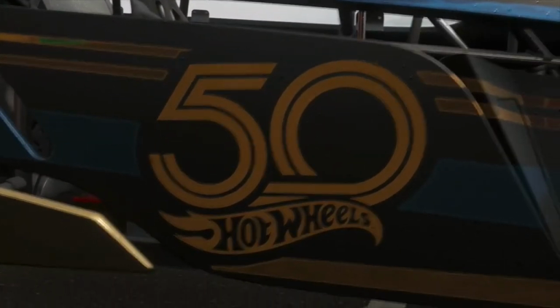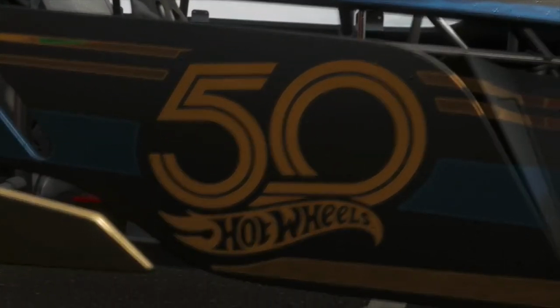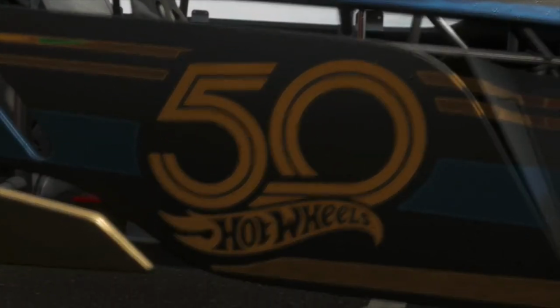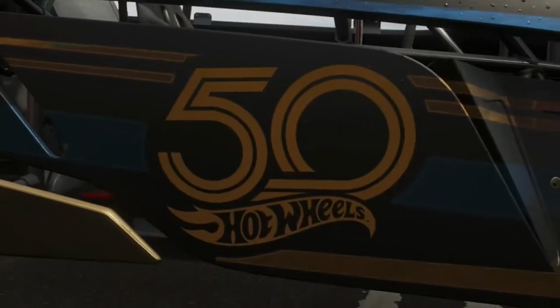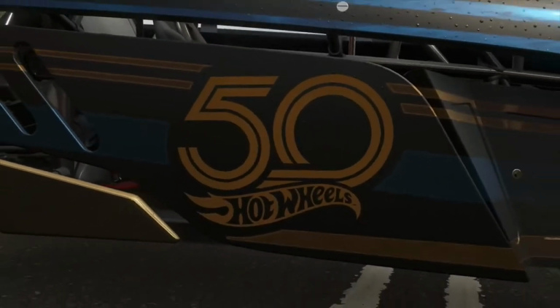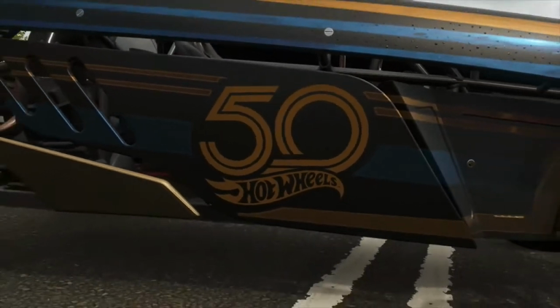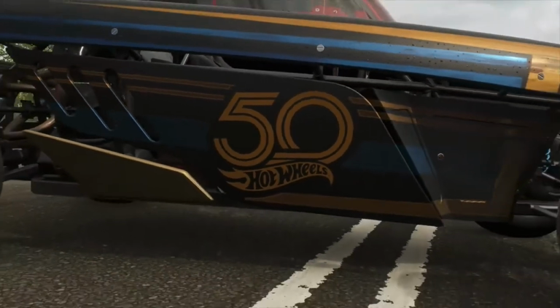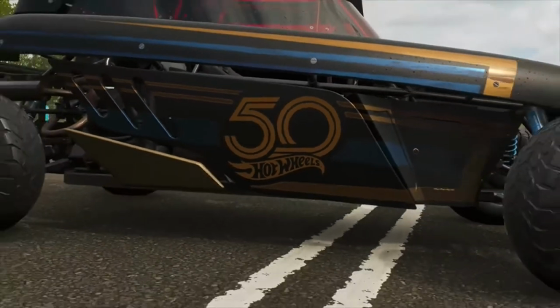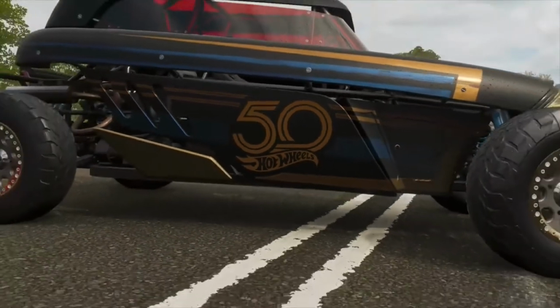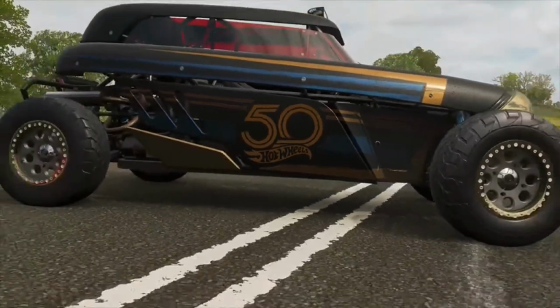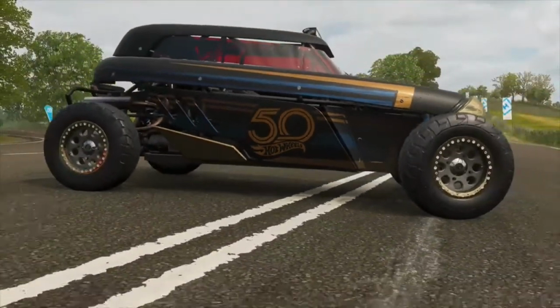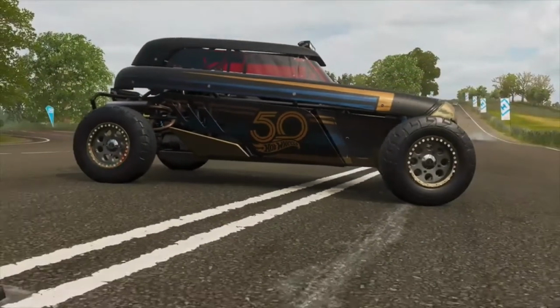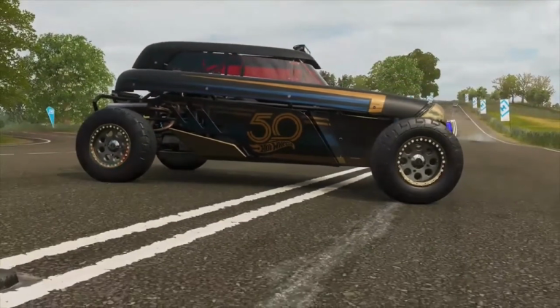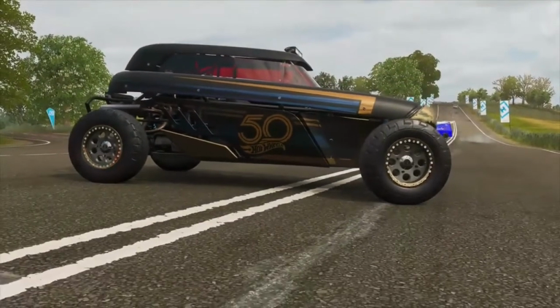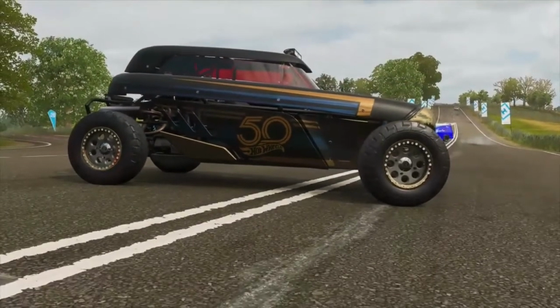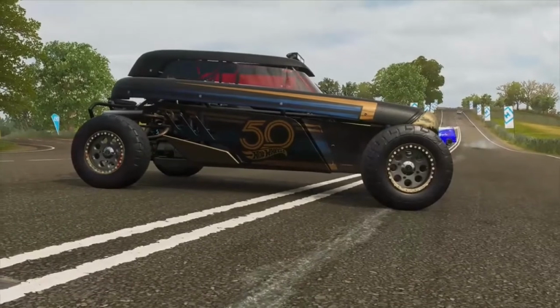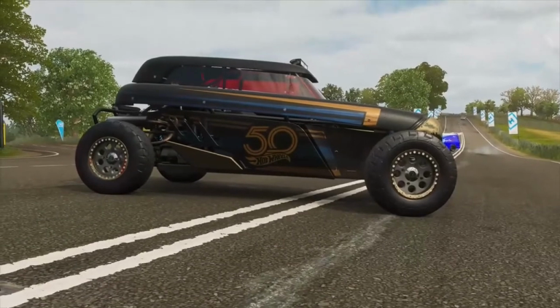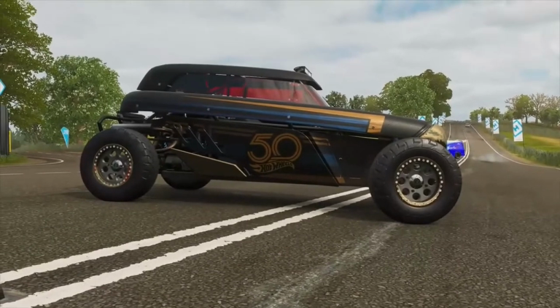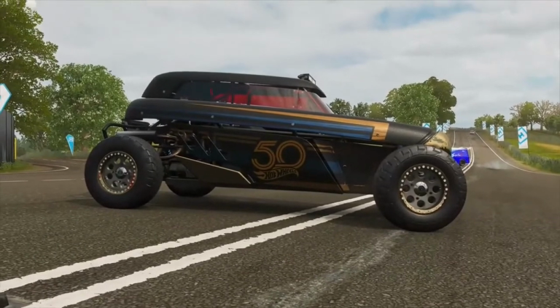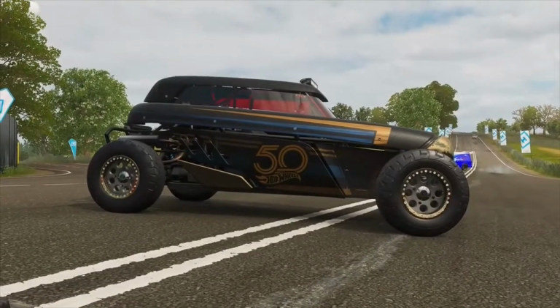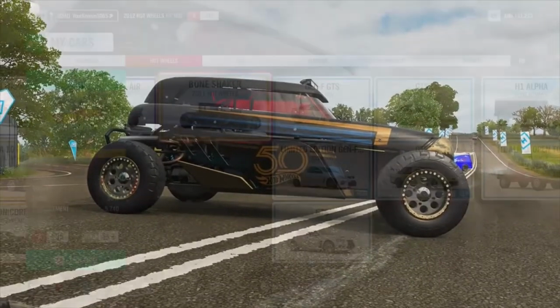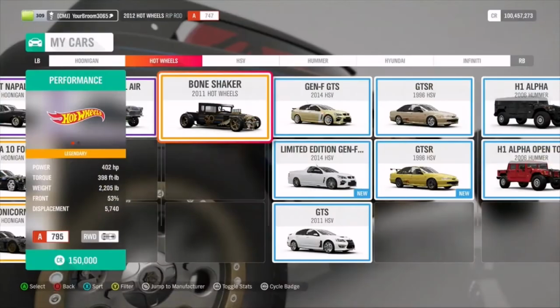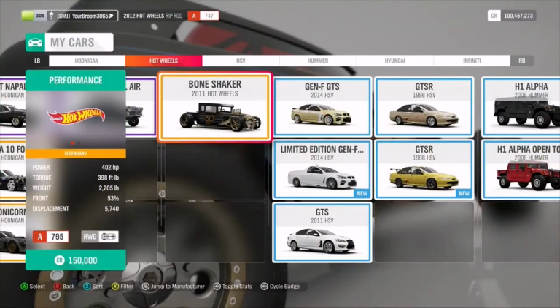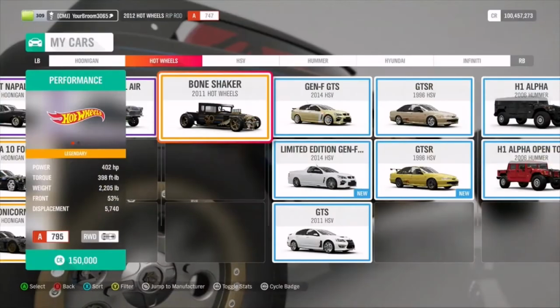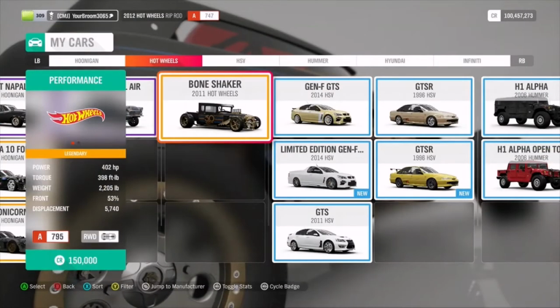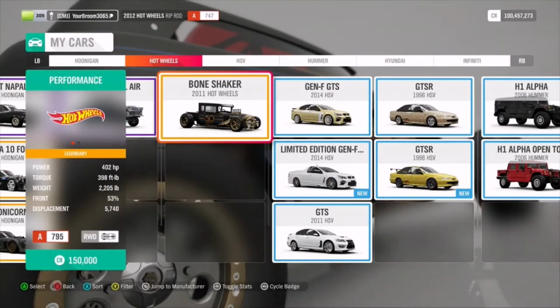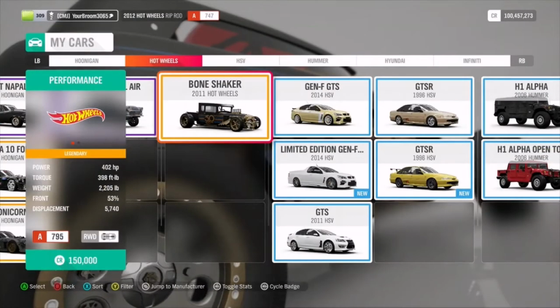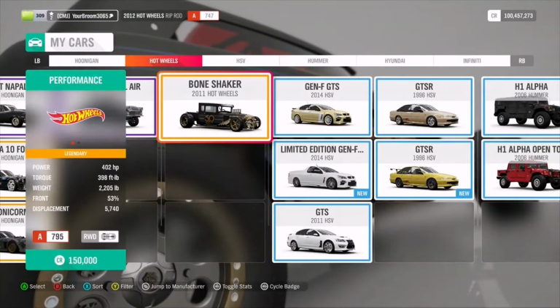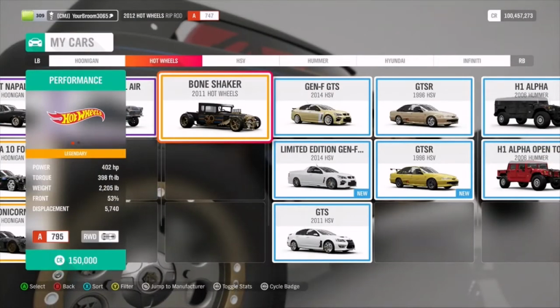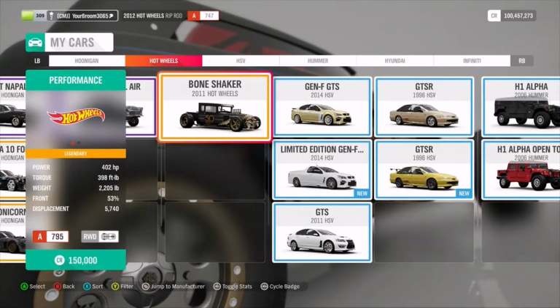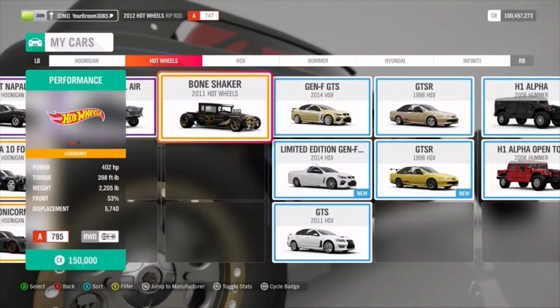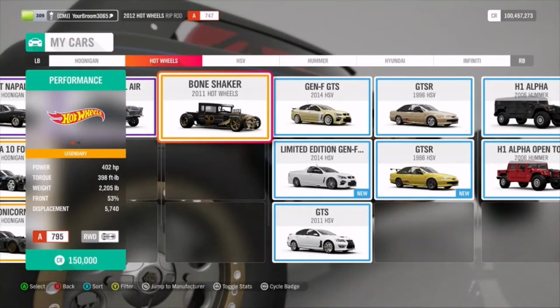Well, in today's video we have done just that - not with this ripper right here, but with this: the 2011 Hot Wheels Bone Shaker.